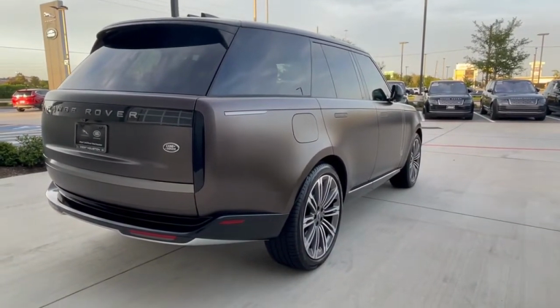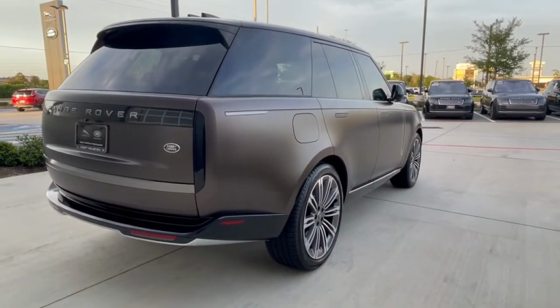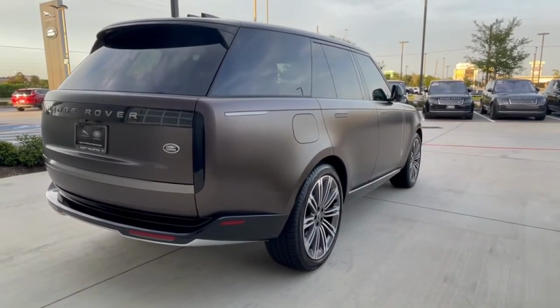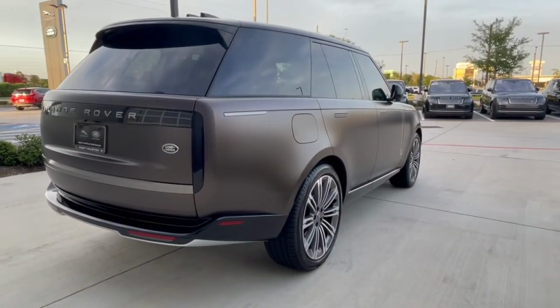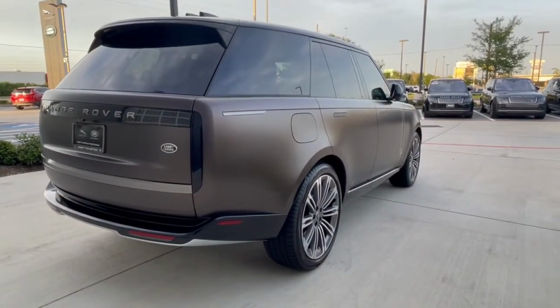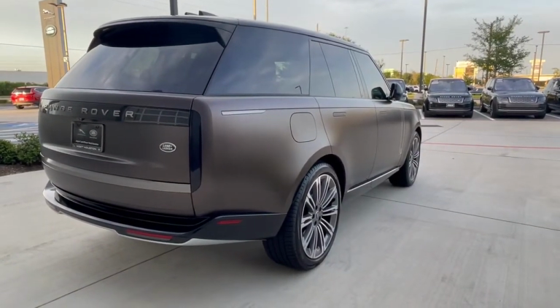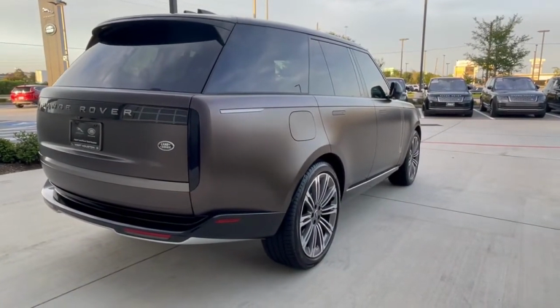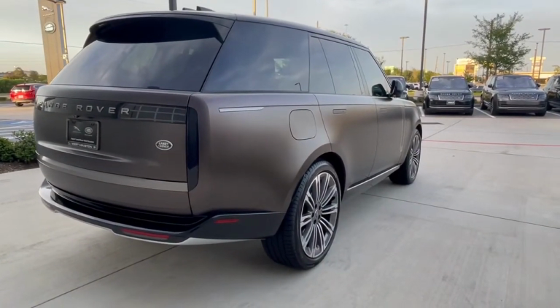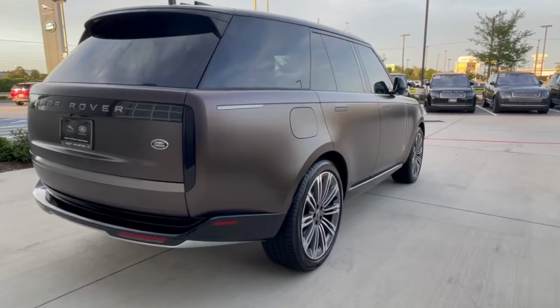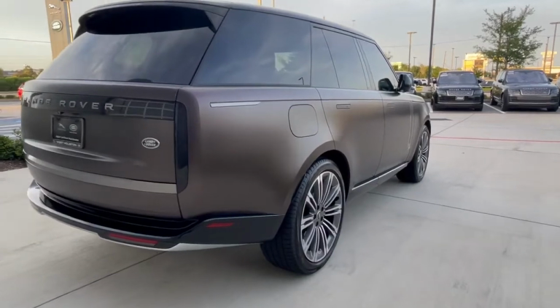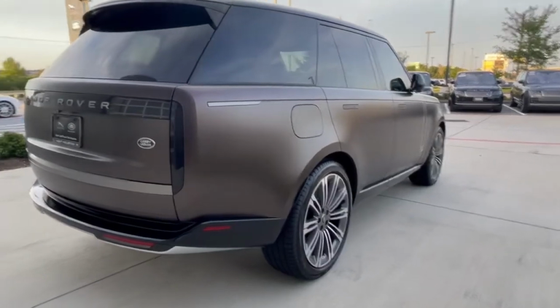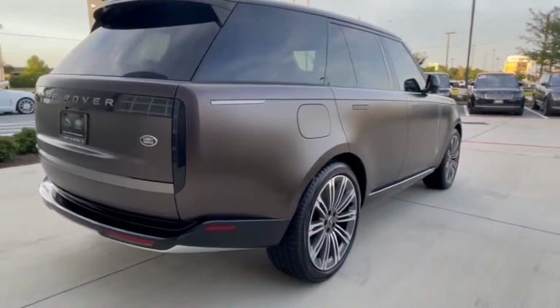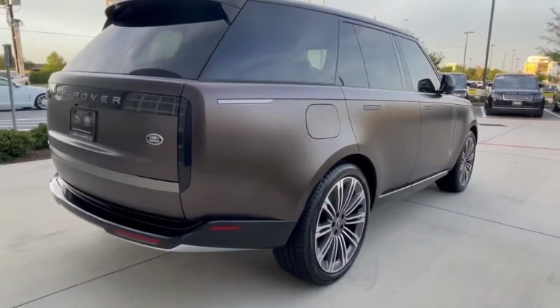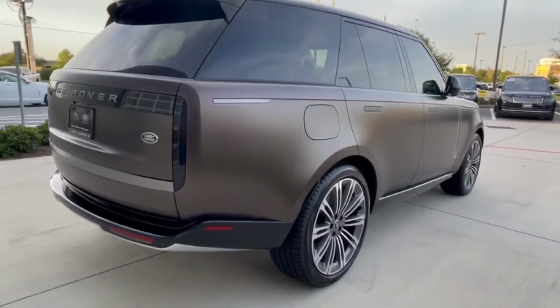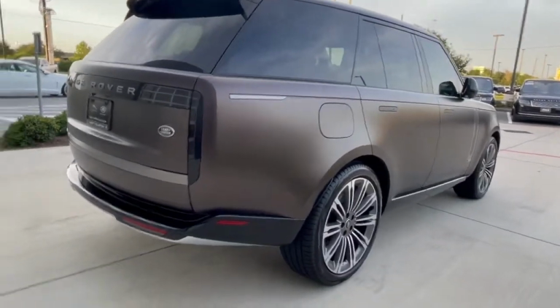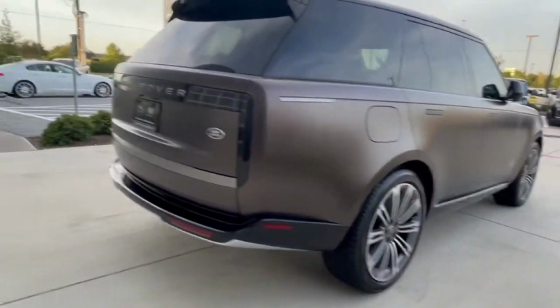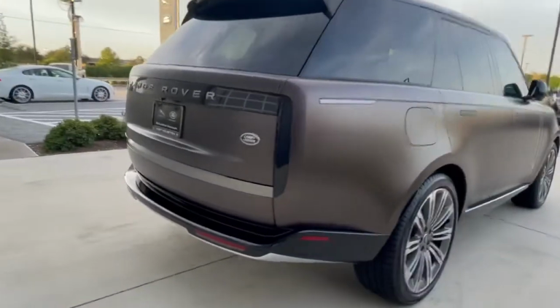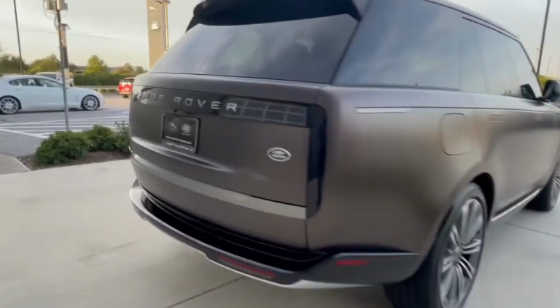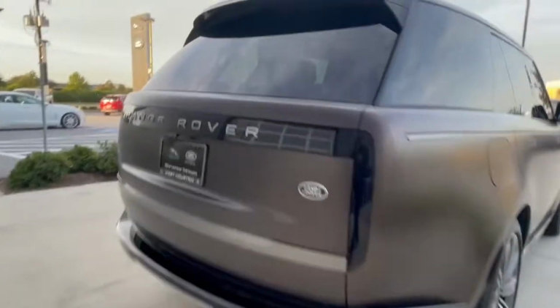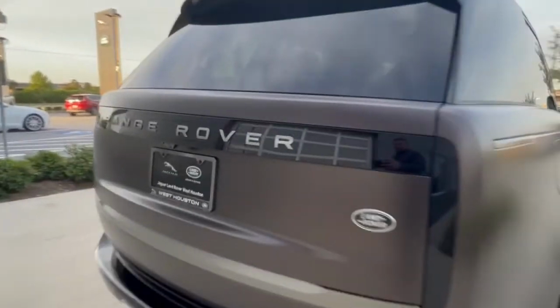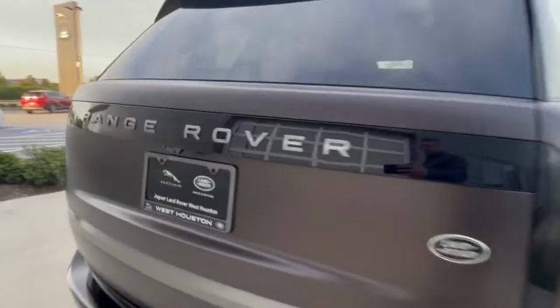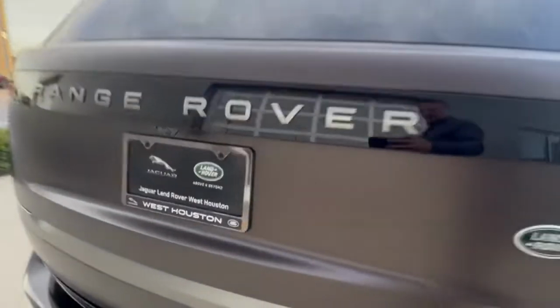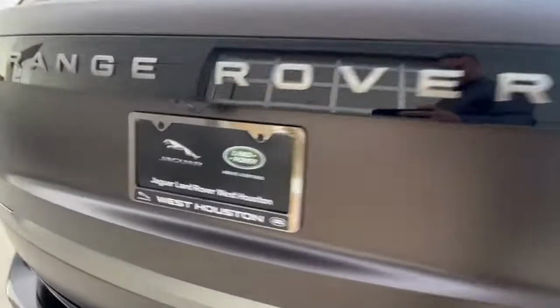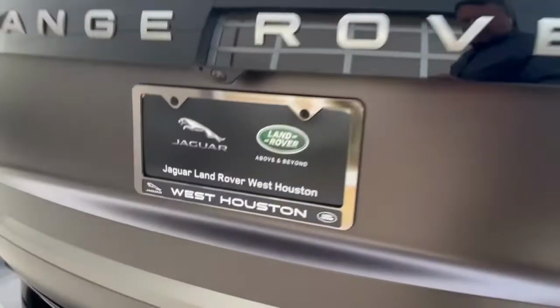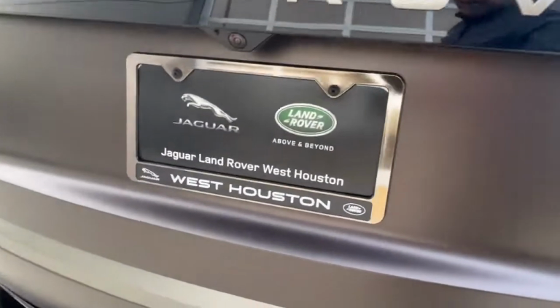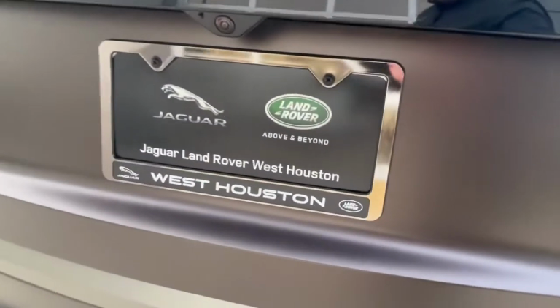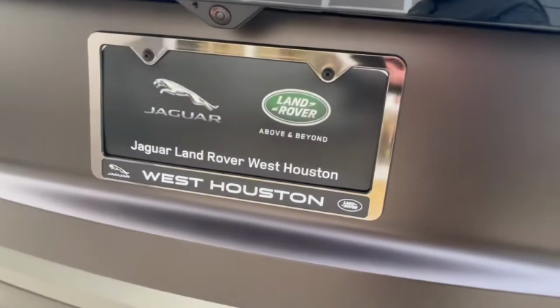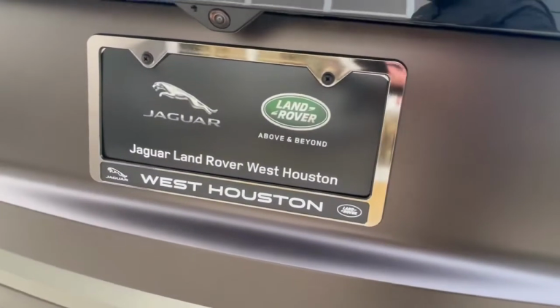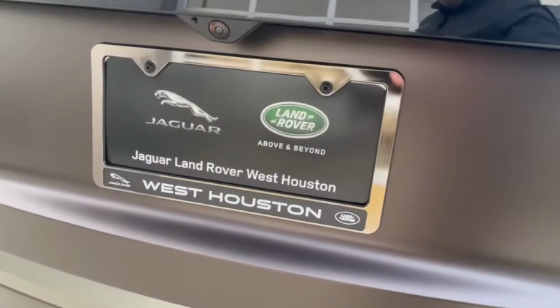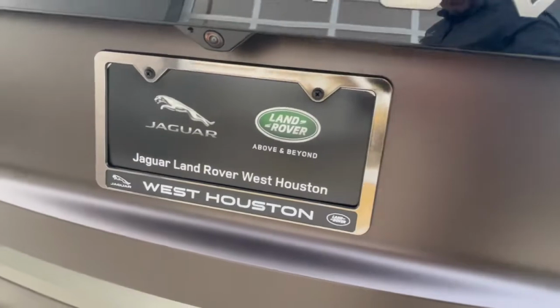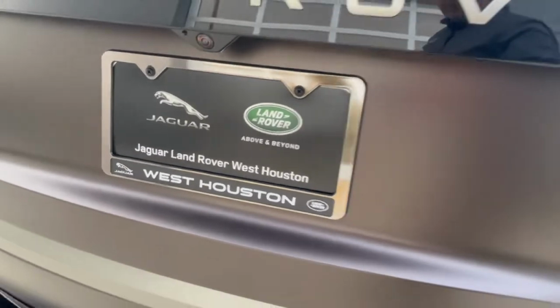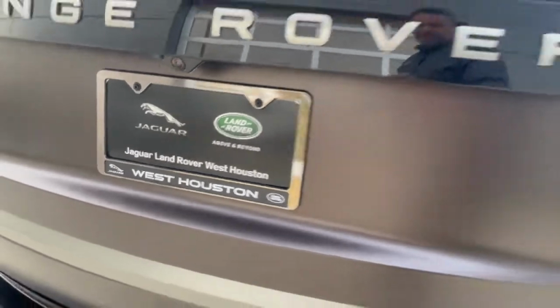Thanks guys for watching. Please subscribe to my channel — it really helps me. I'm at Jaguar Land Rover West Houston, and you're on the lot with Stephen Hill.